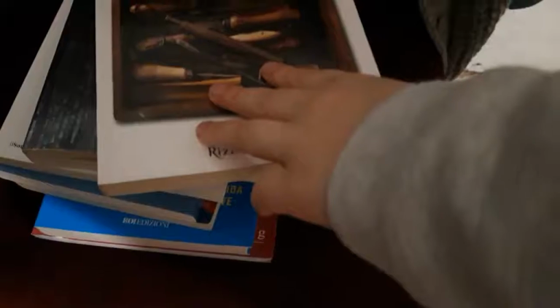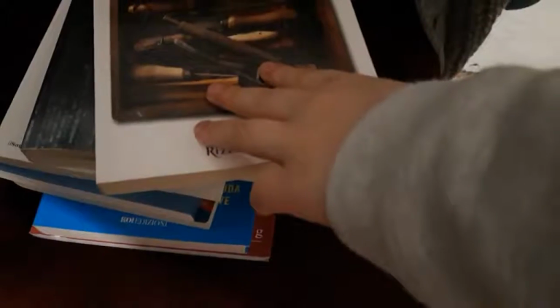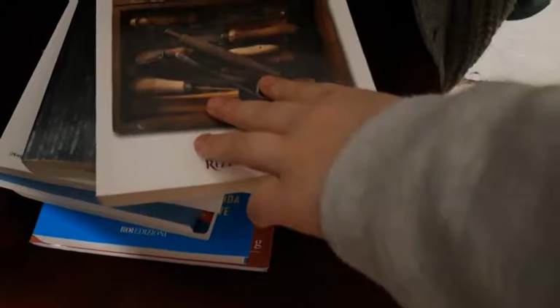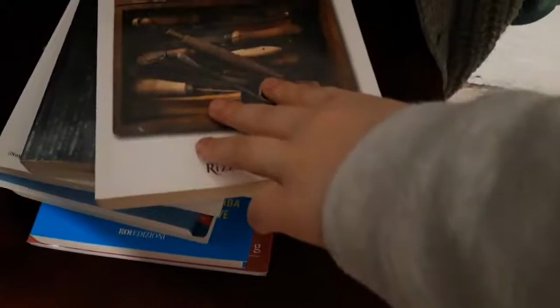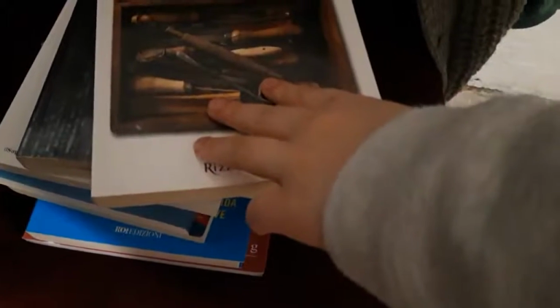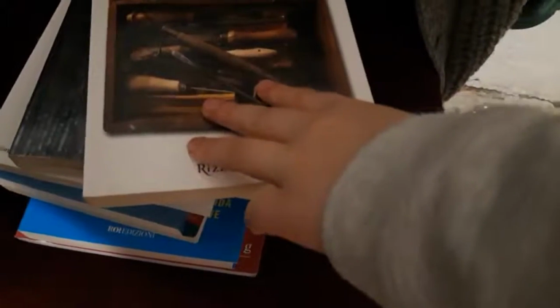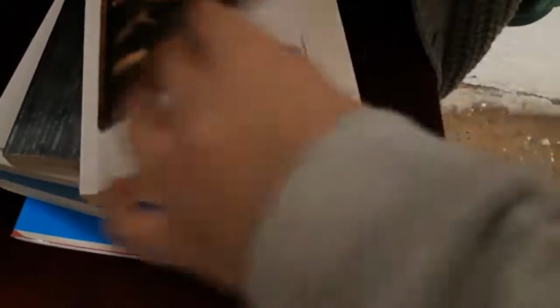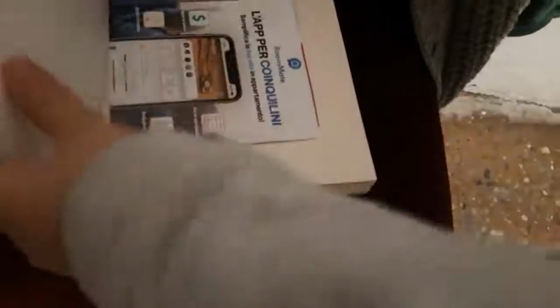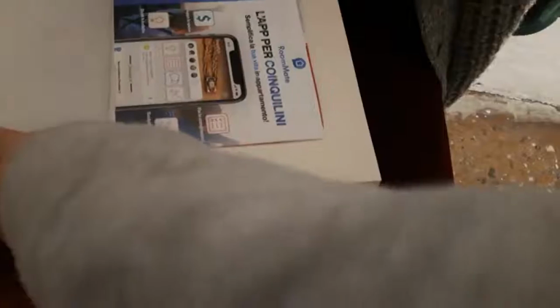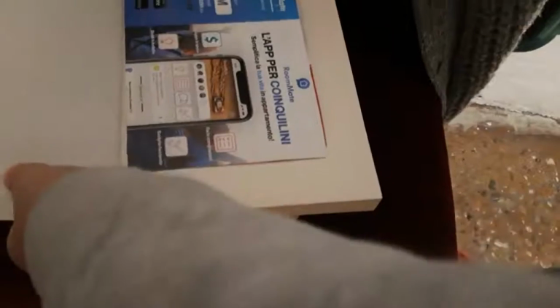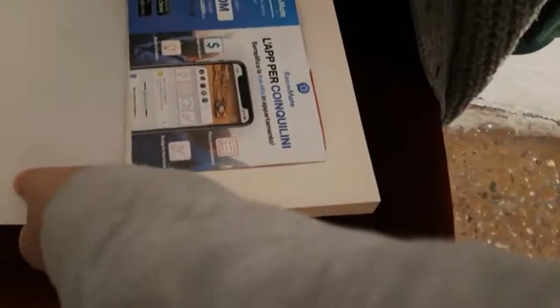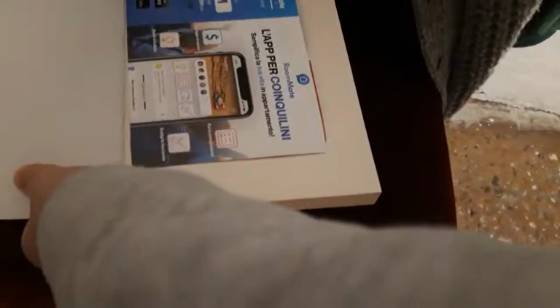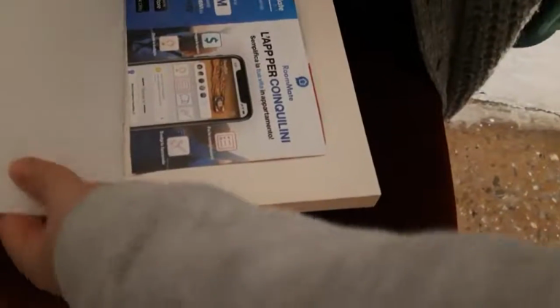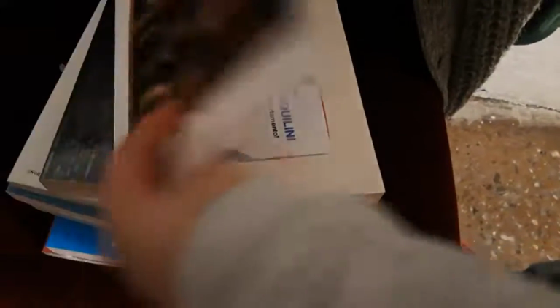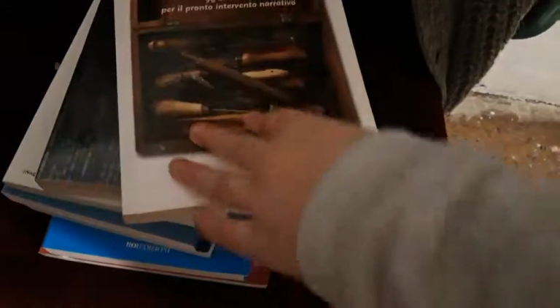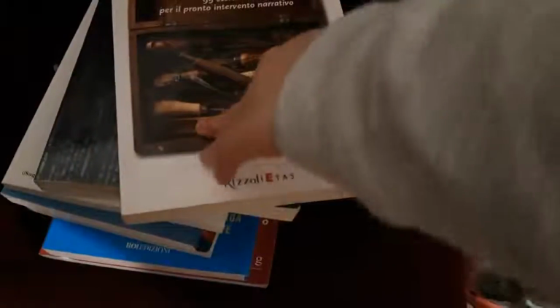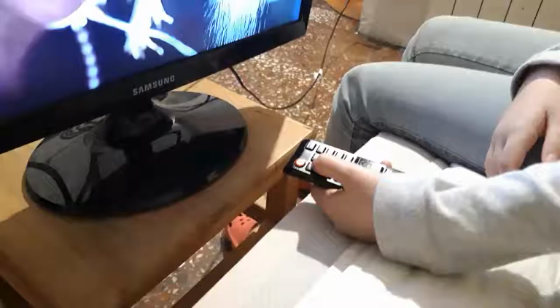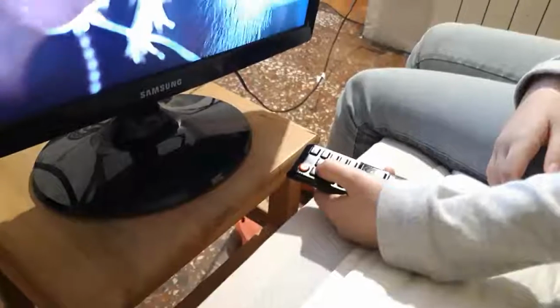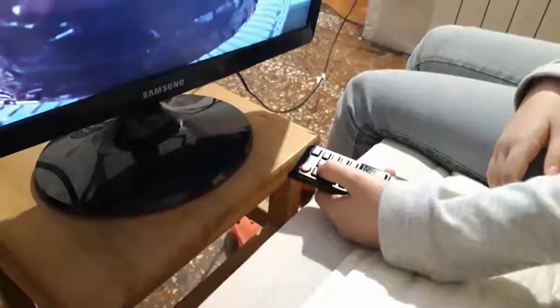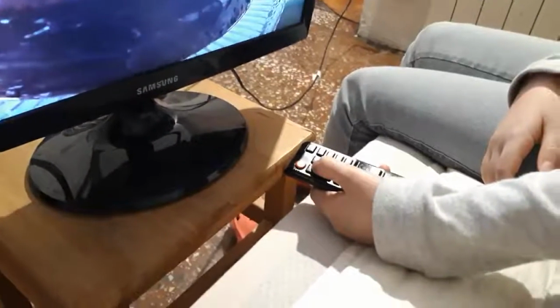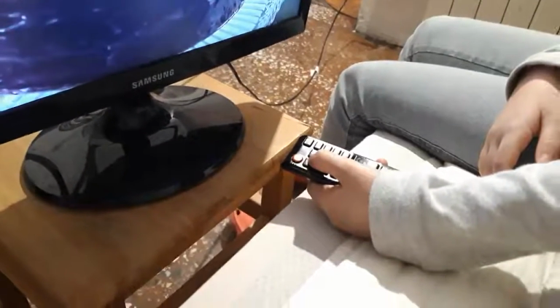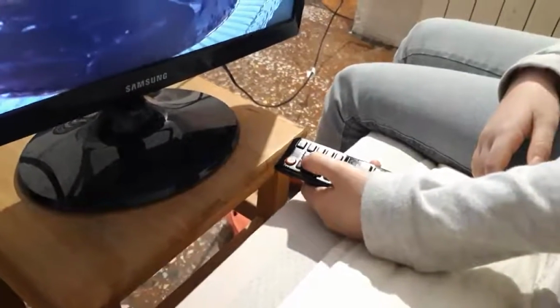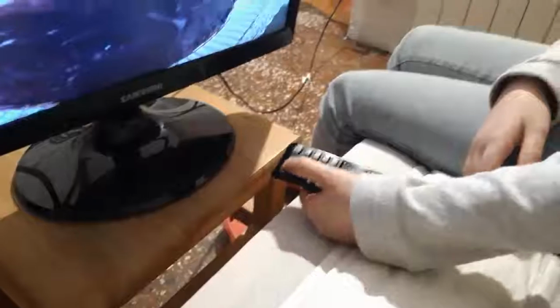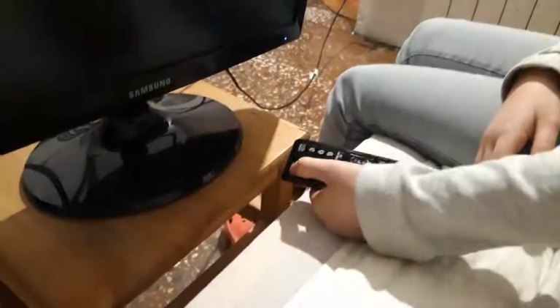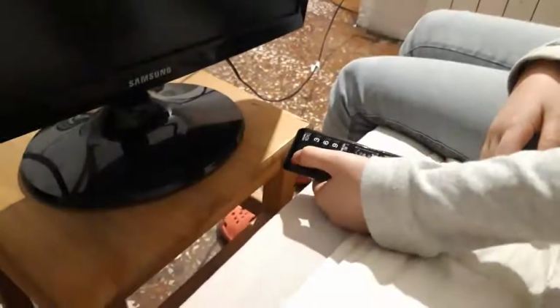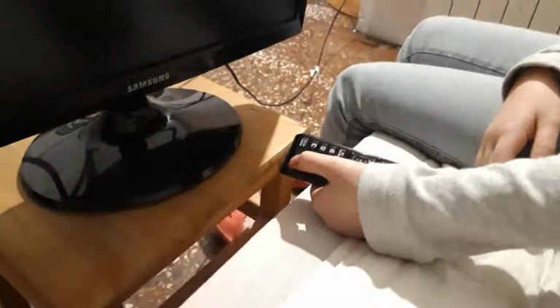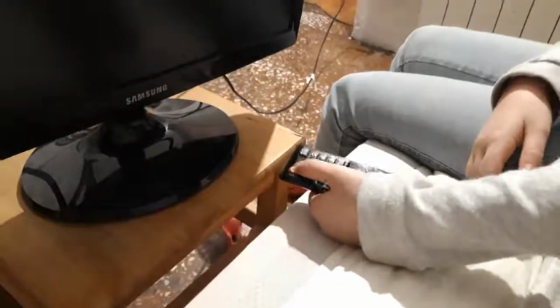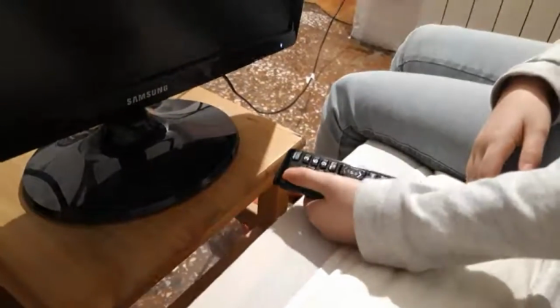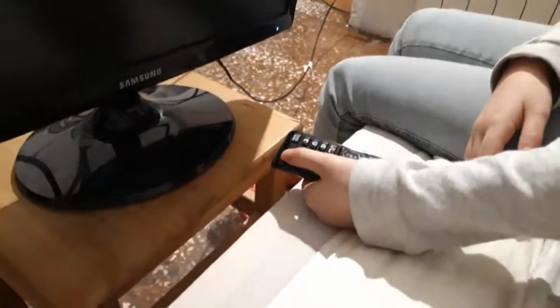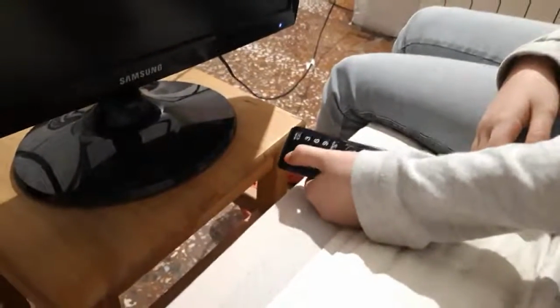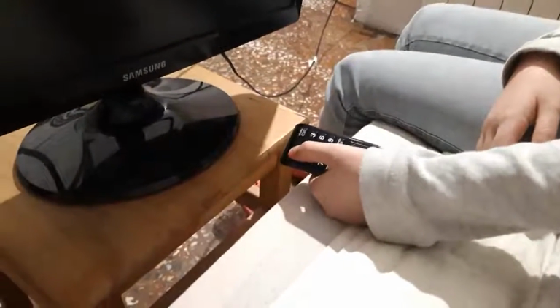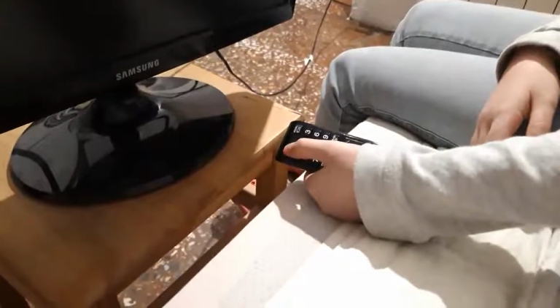How to open a book? How to close a book? How to turn off the TV? How to turn on the TV?